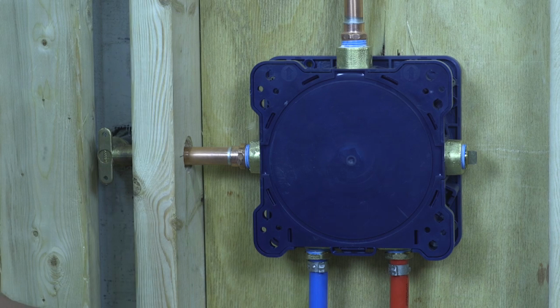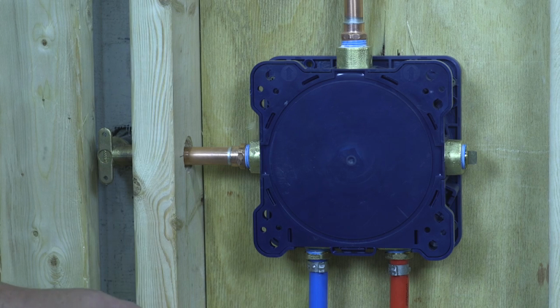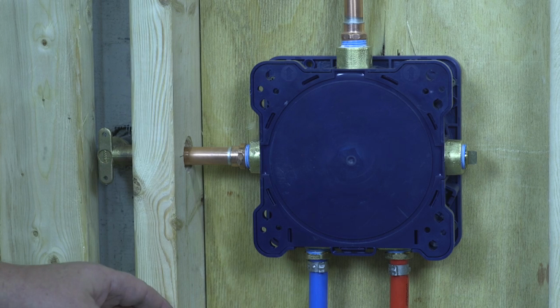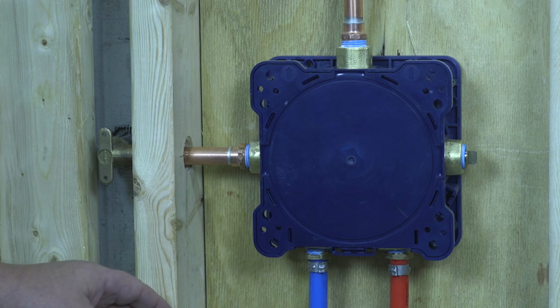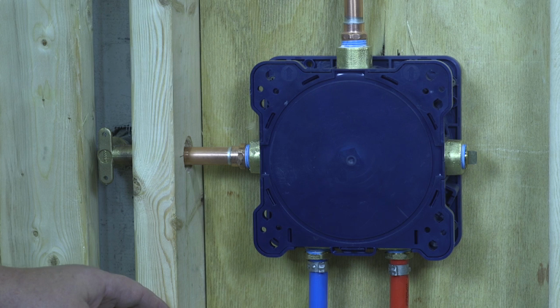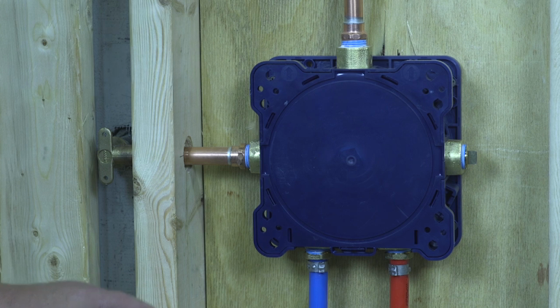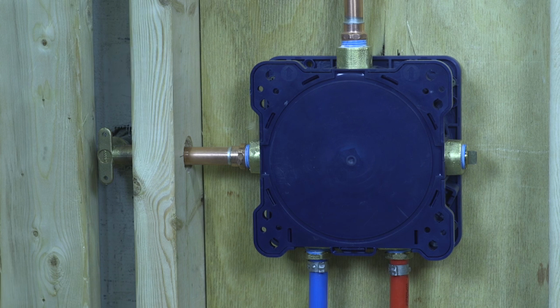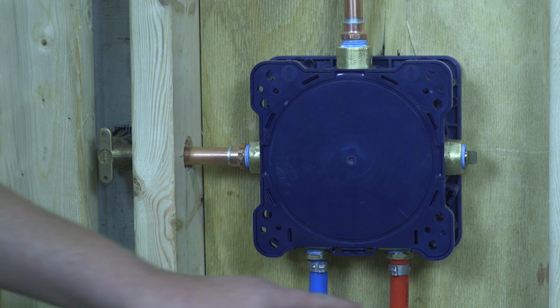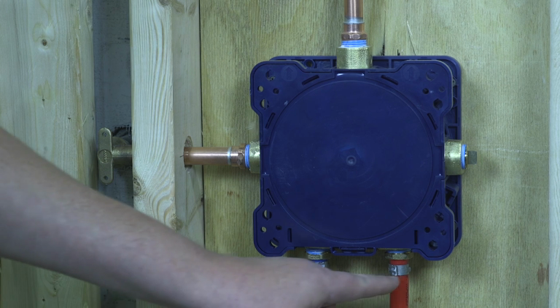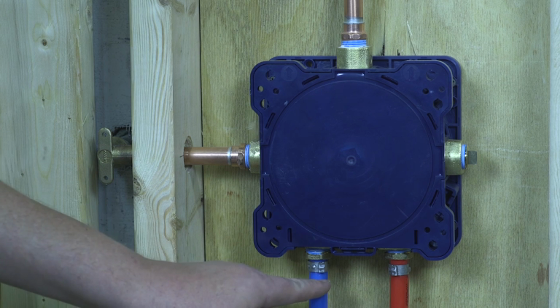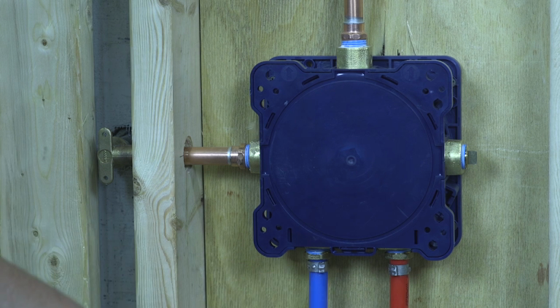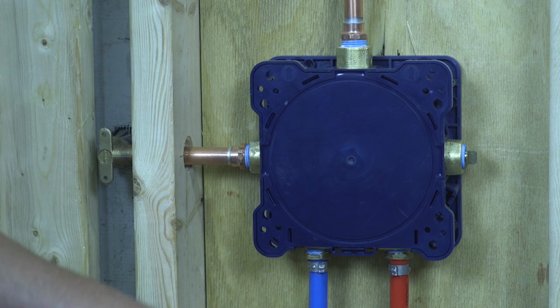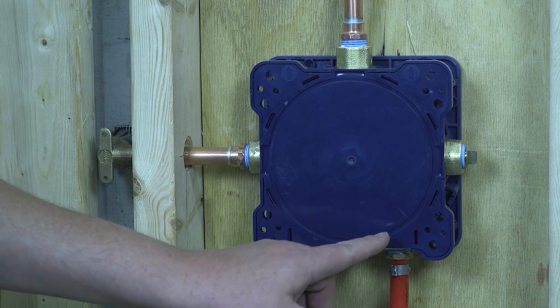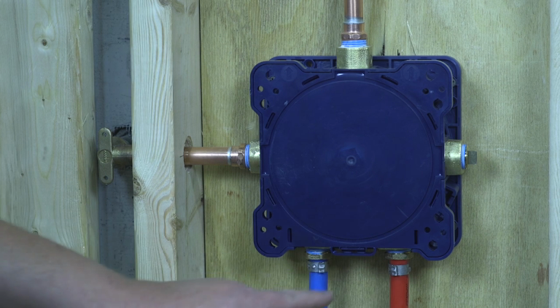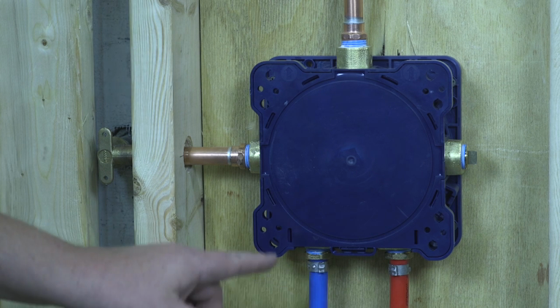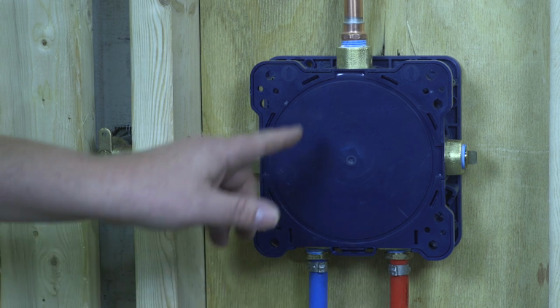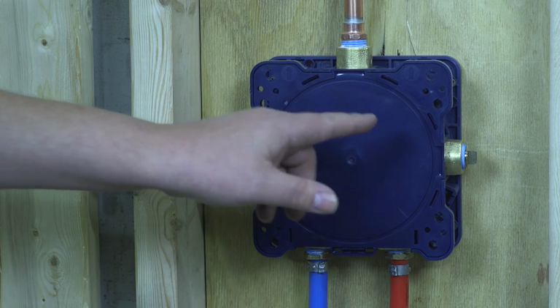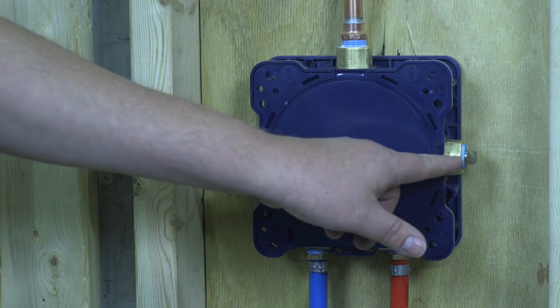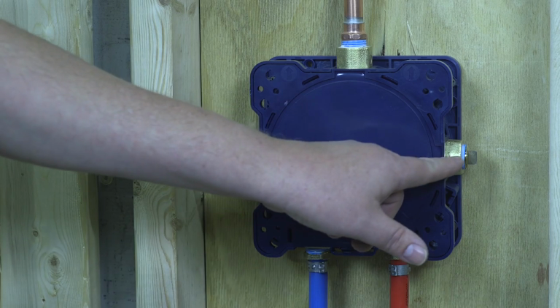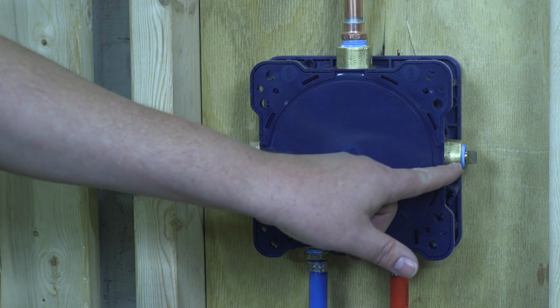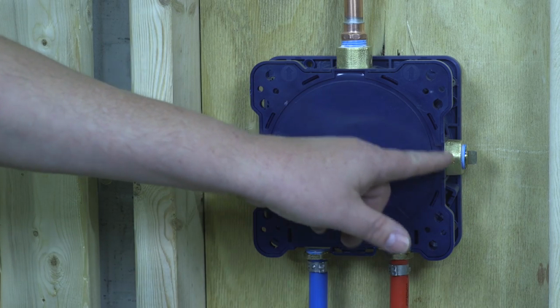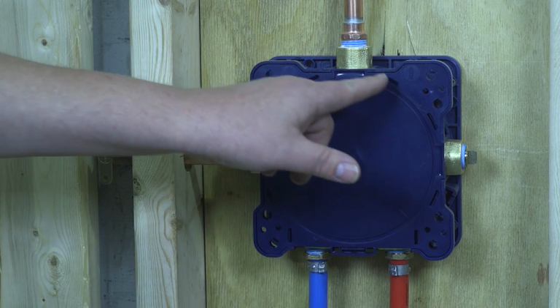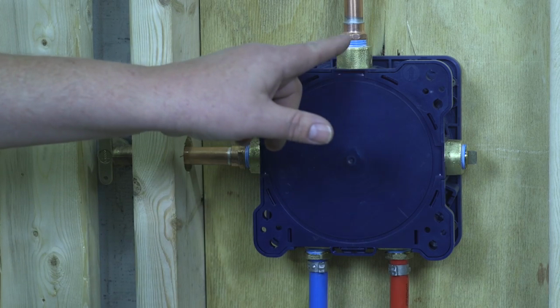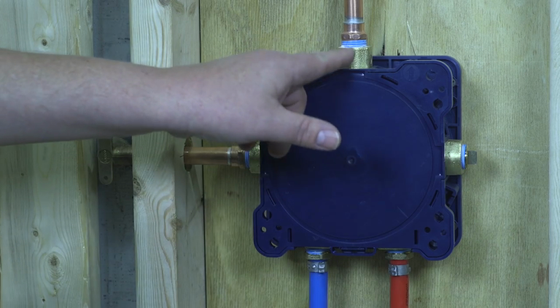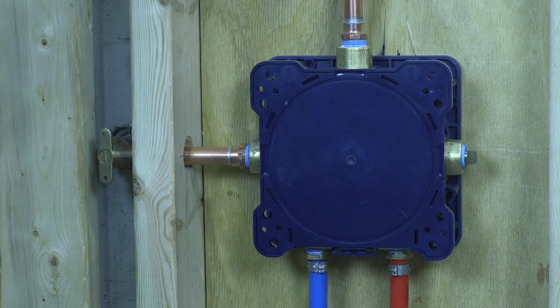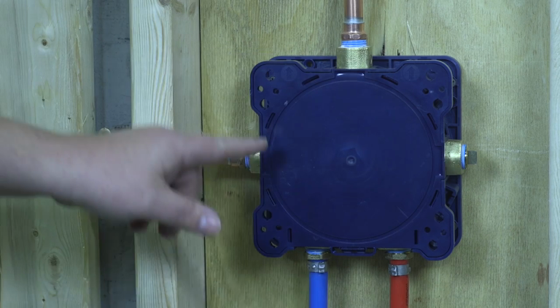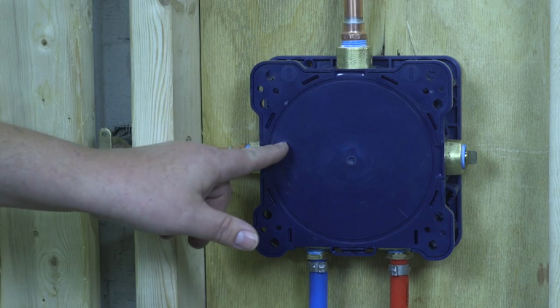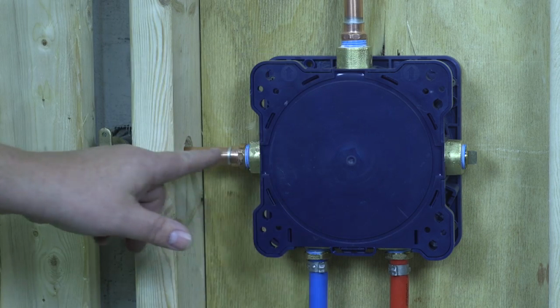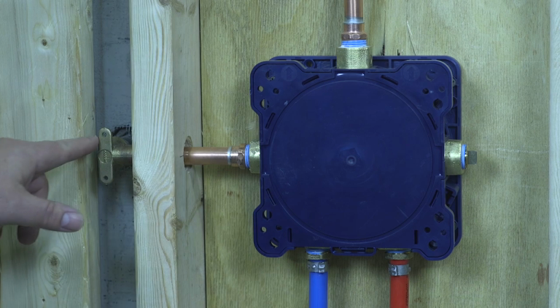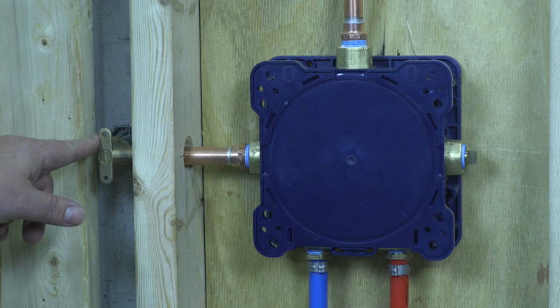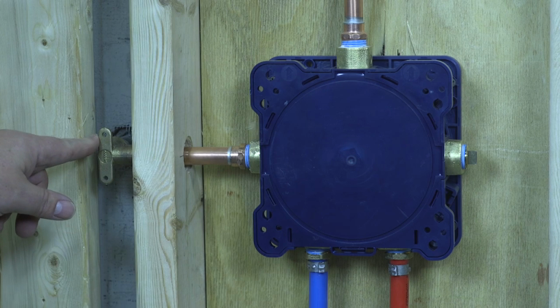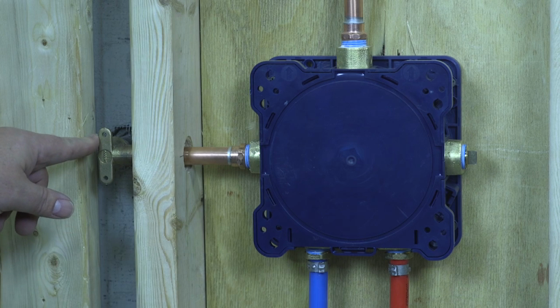Here we are on the backside of the wall. As you can see, hot and cold are coming in from the bottom. Port A is capped off for this configuration, port B is going to the showerhead, and port C is going to the handheld shower.